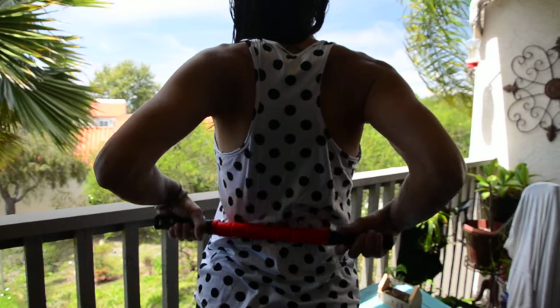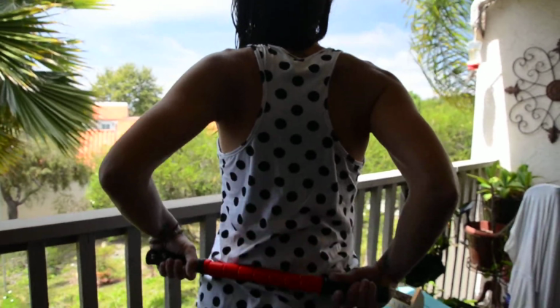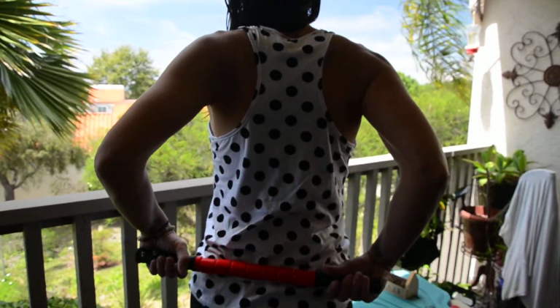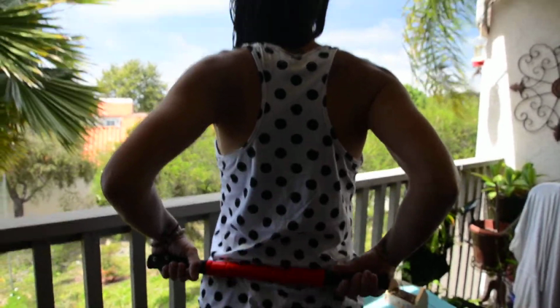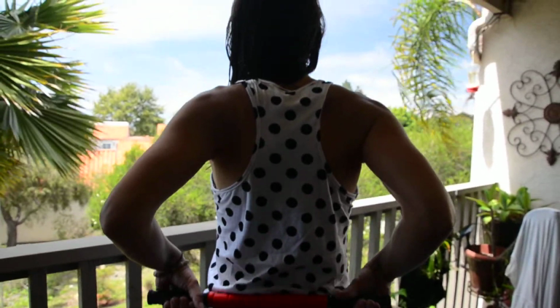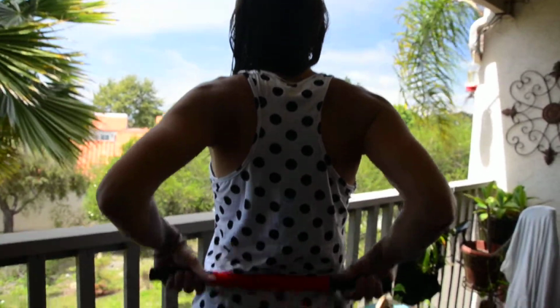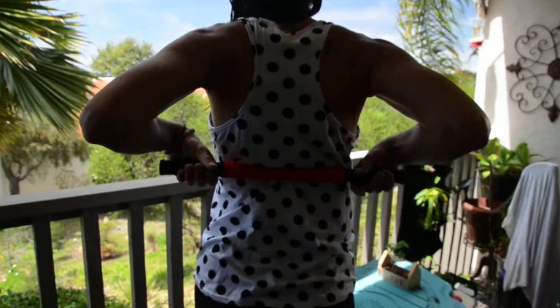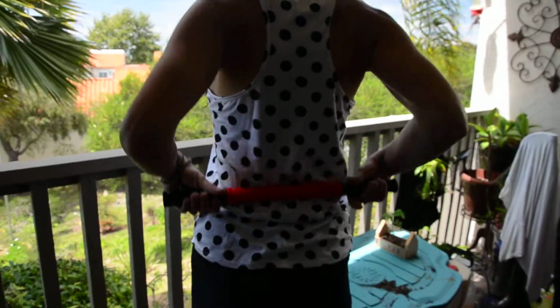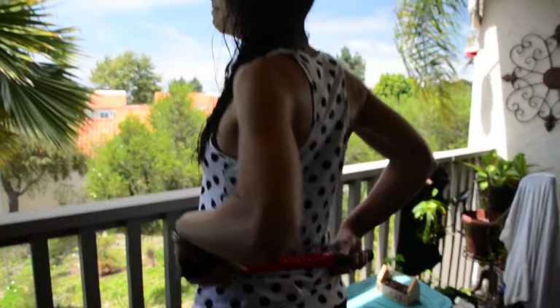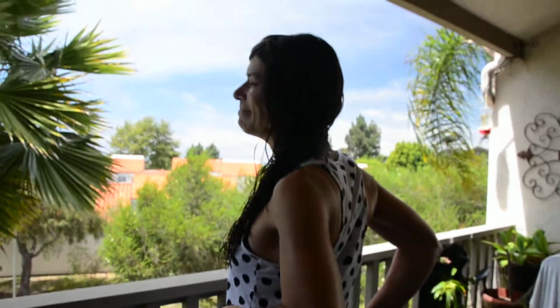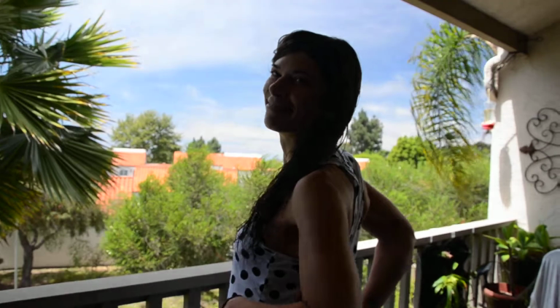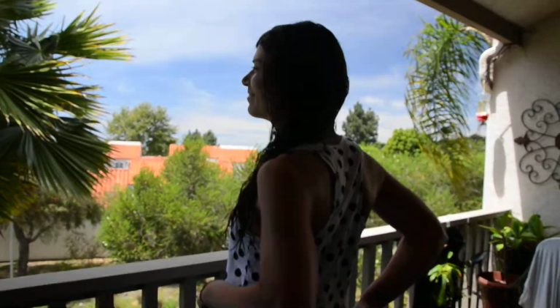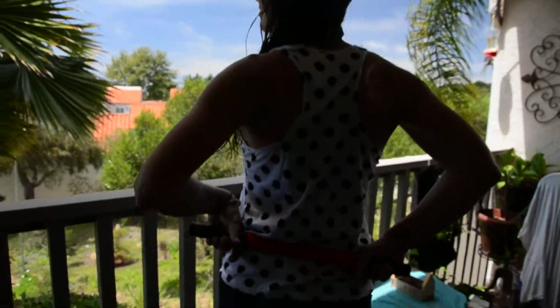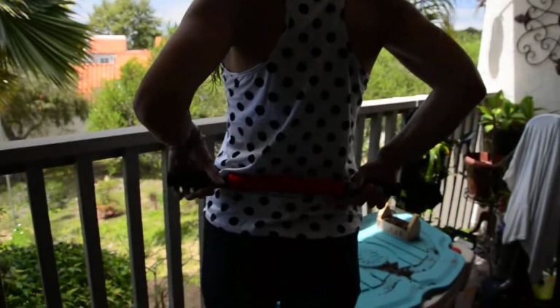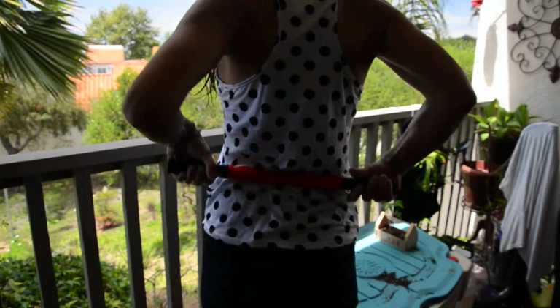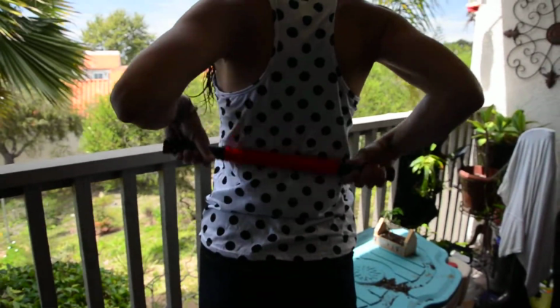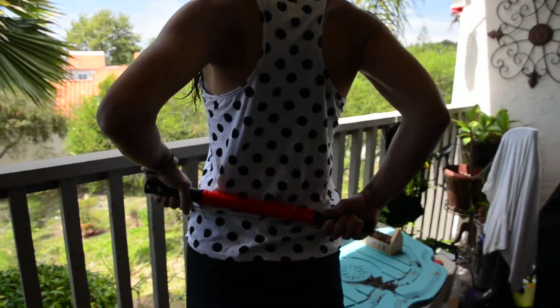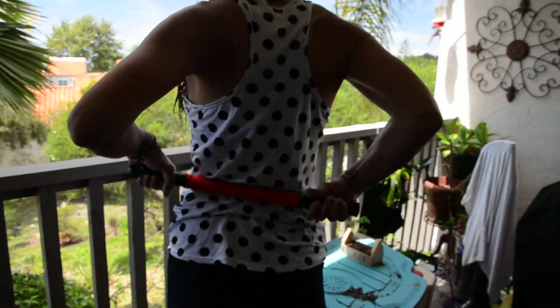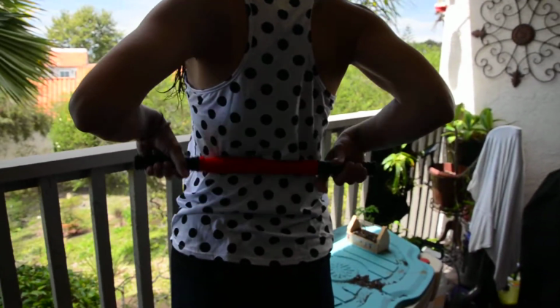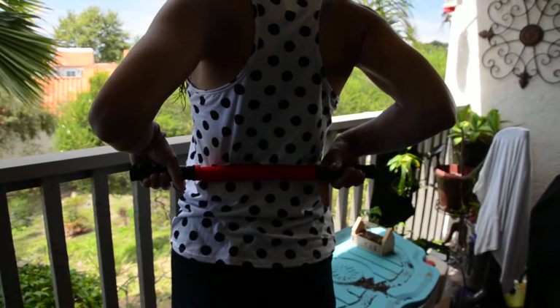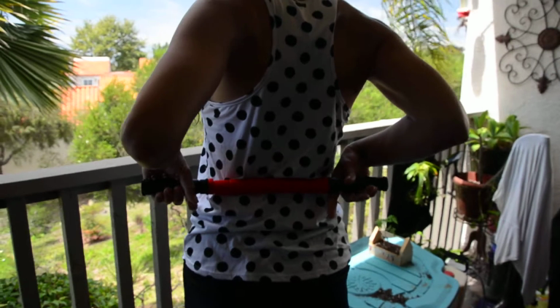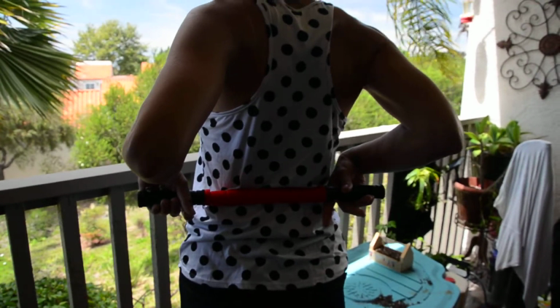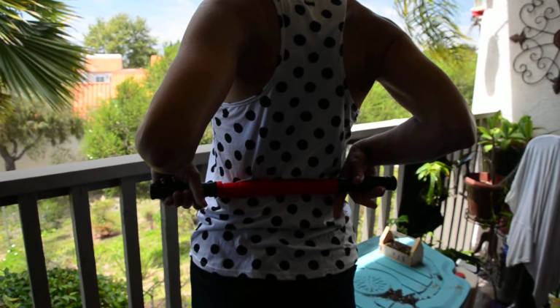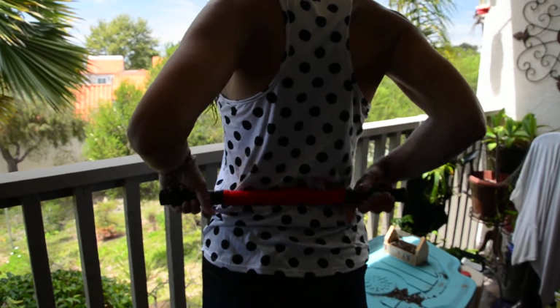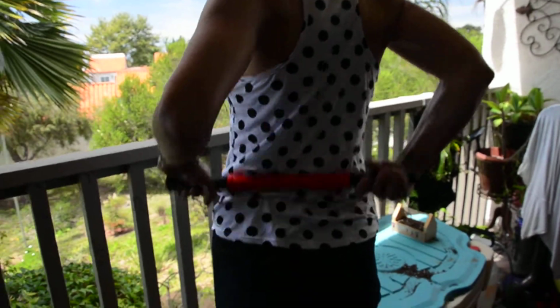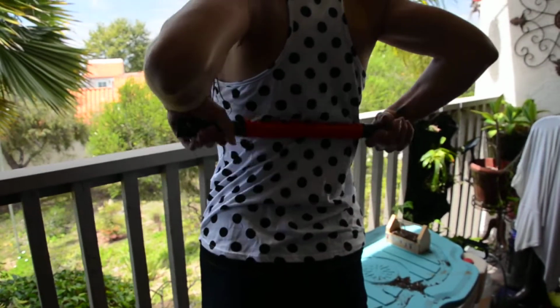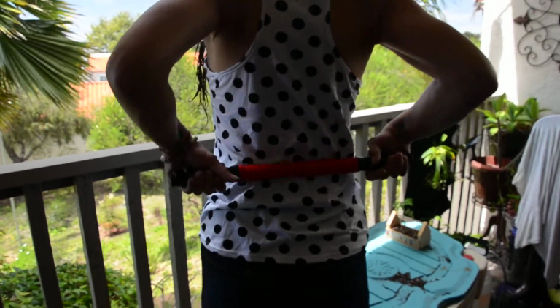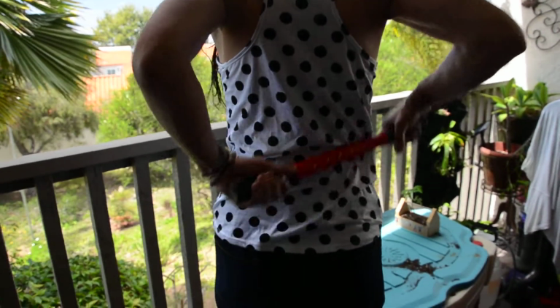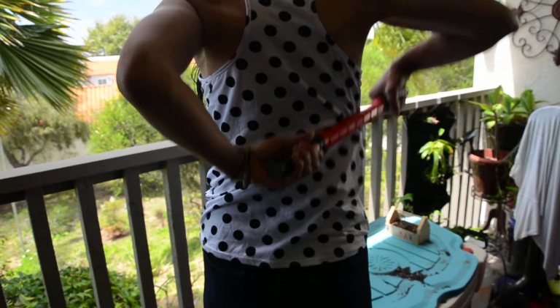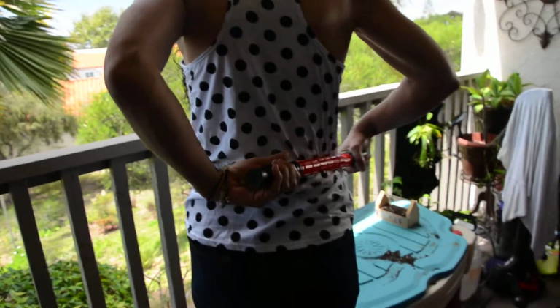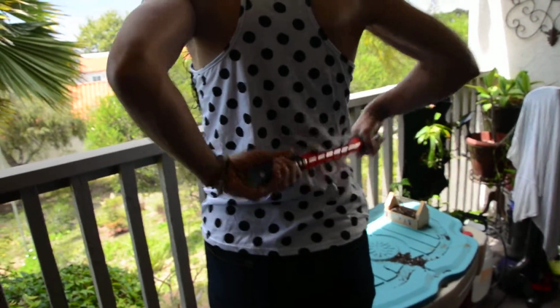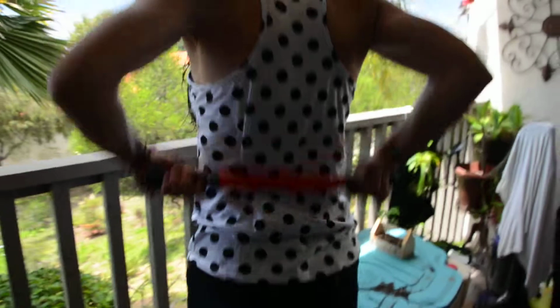Hi everyone, this is Connie and my lovely daughter Lael here from peanut butter and wine.com, and we want to show you this new rolling massager. It's just like a hard stick, and the little red joints there move independently.